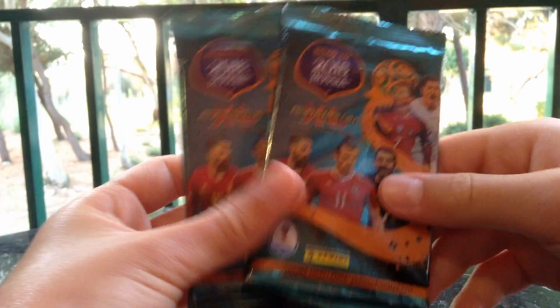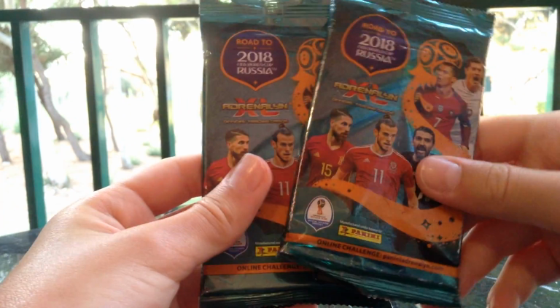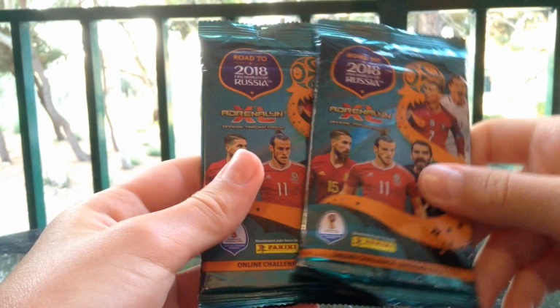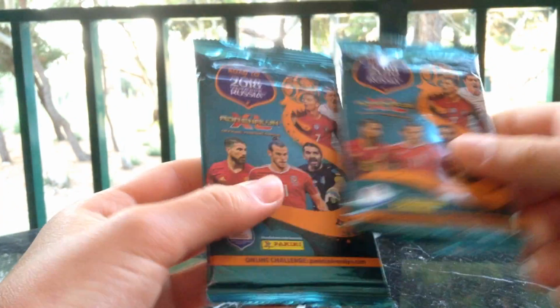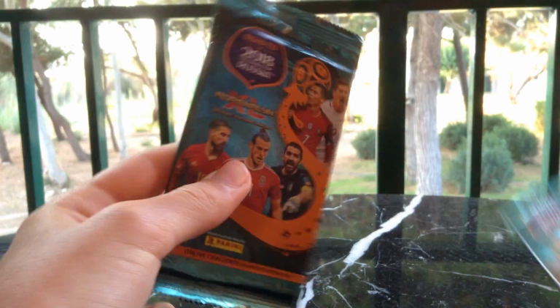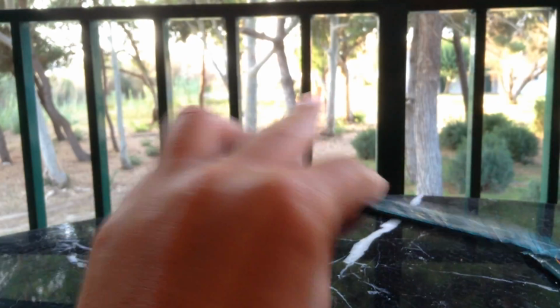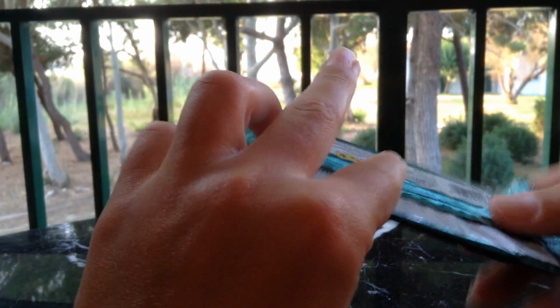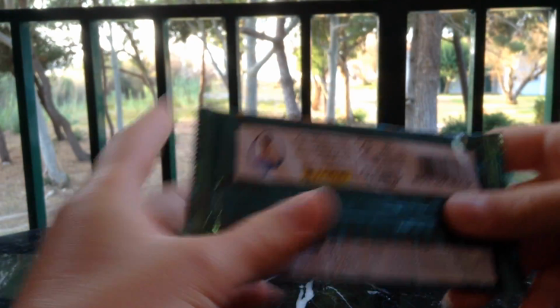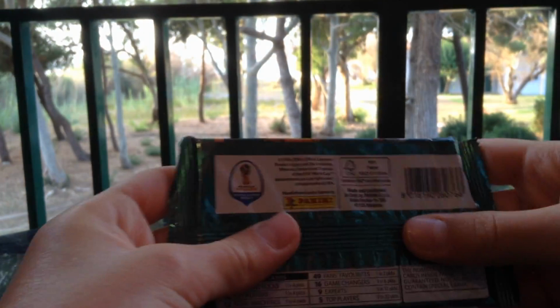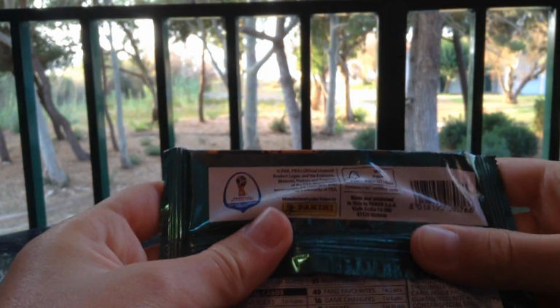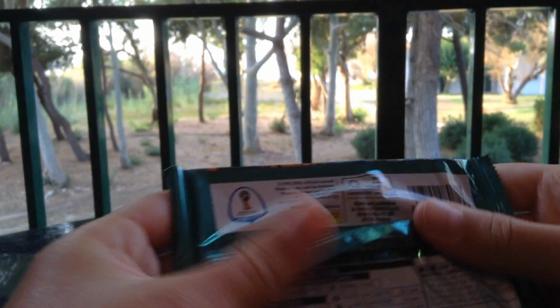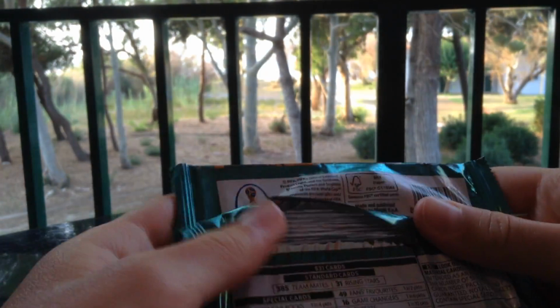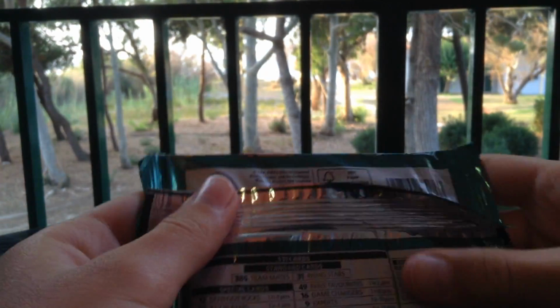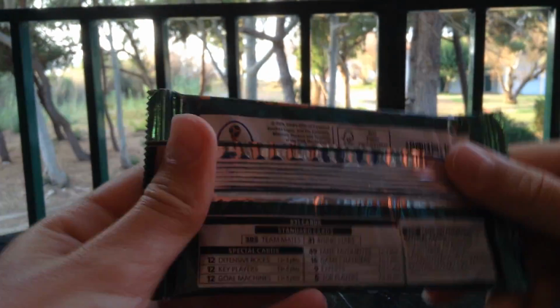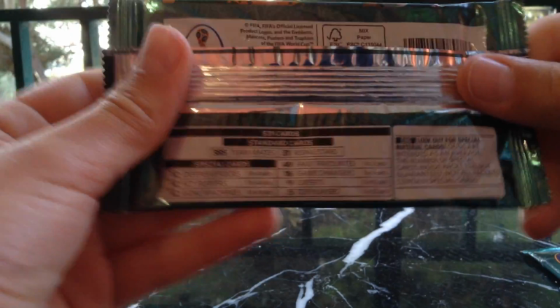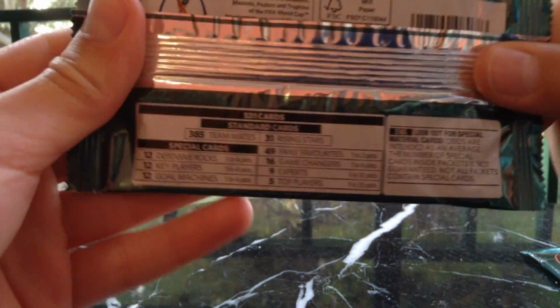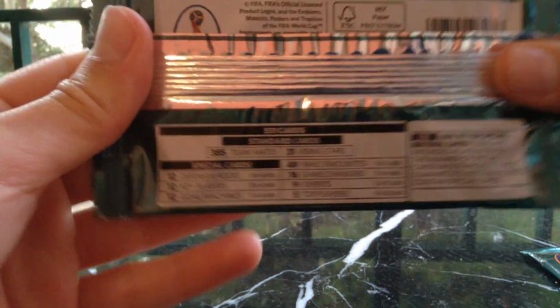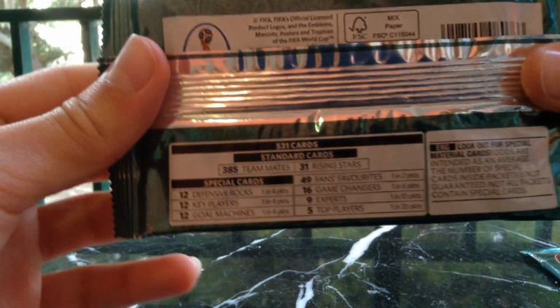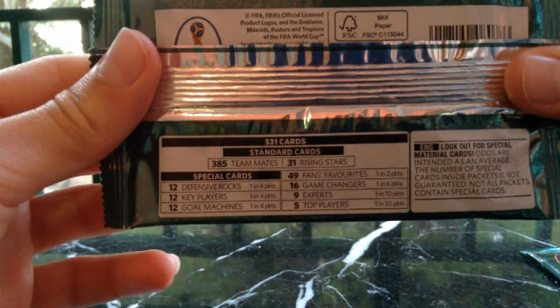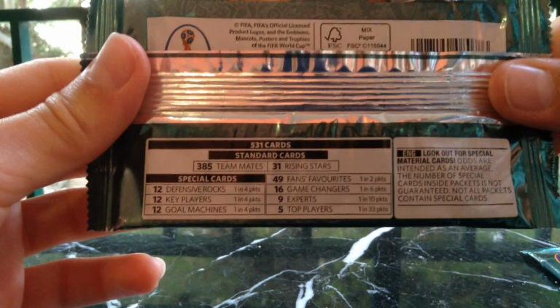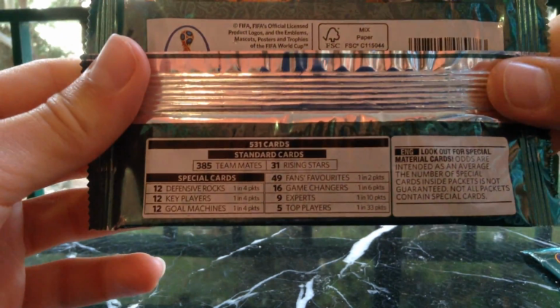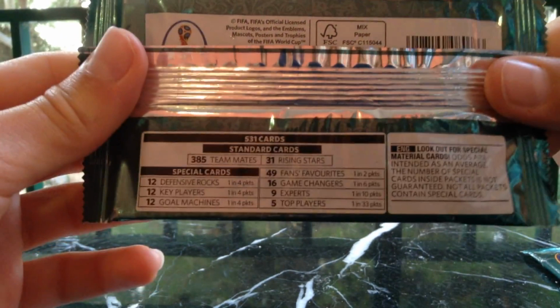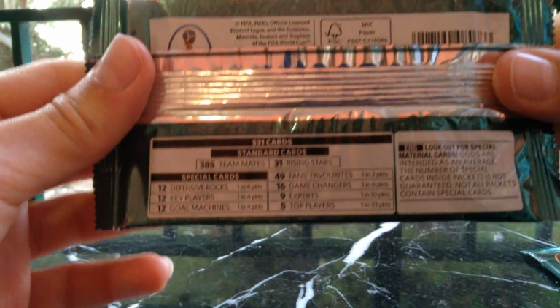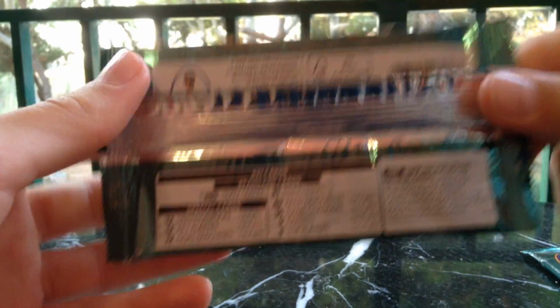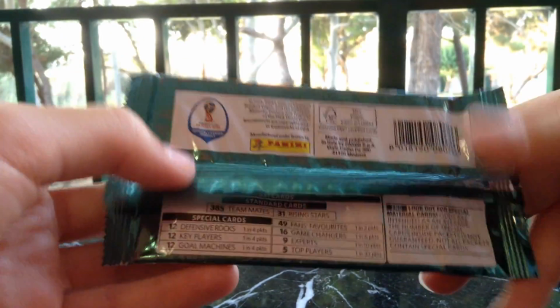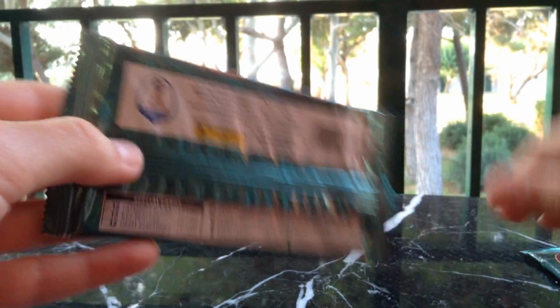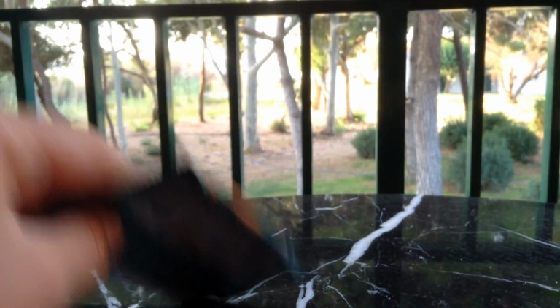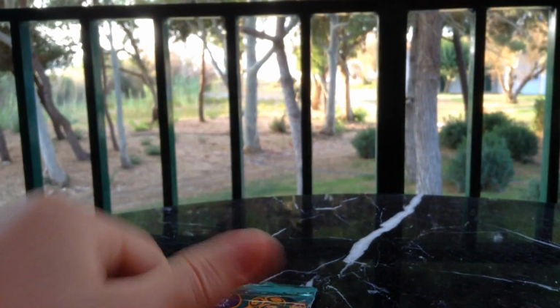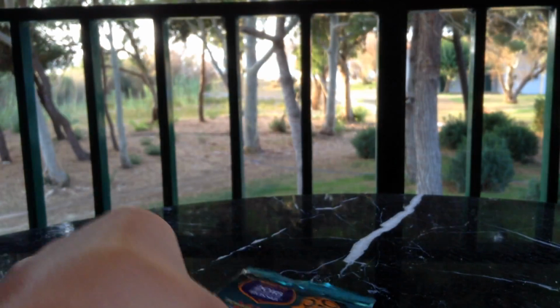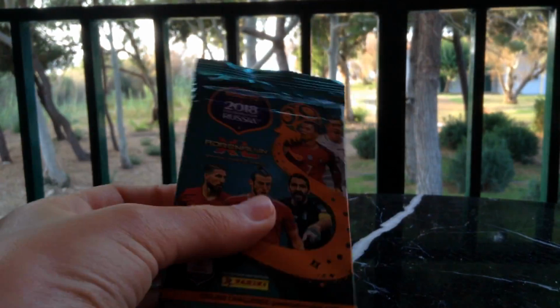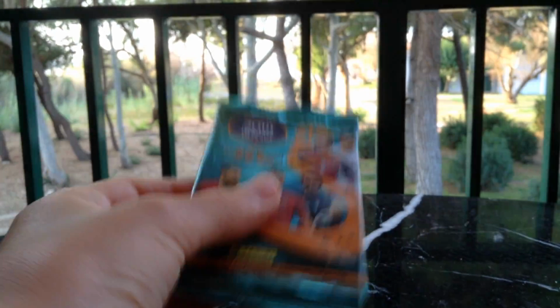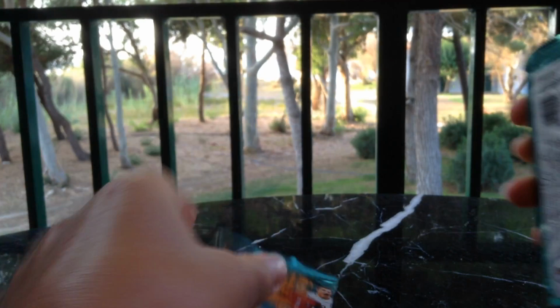They're both Bale Packs as you can see guys. Made by Panini, nine cards per pack, four pounds. Let's get straight into it.